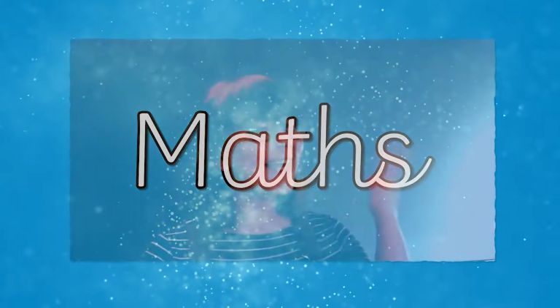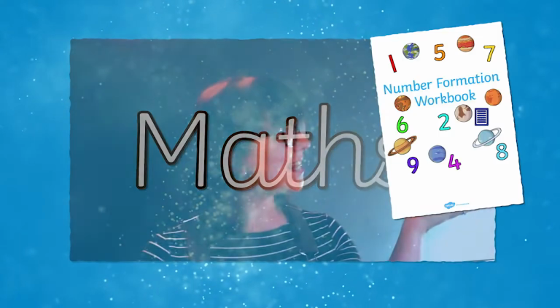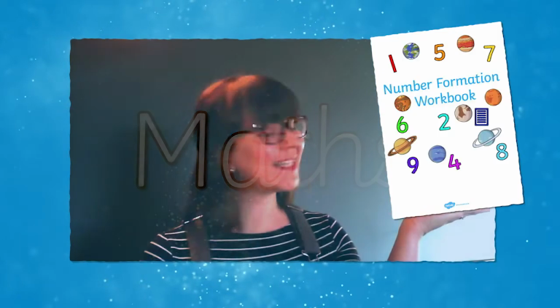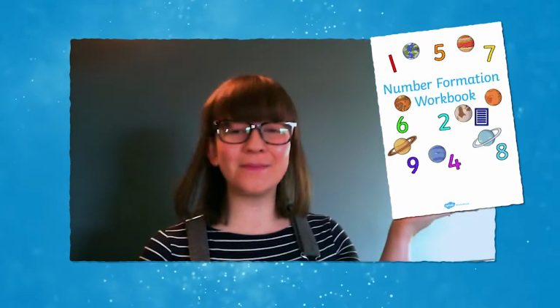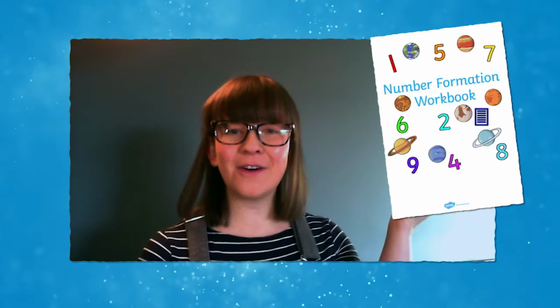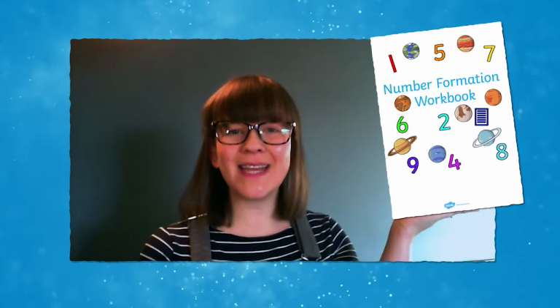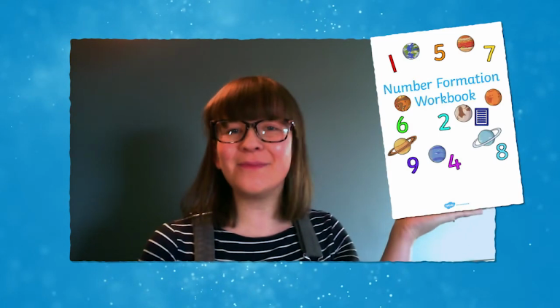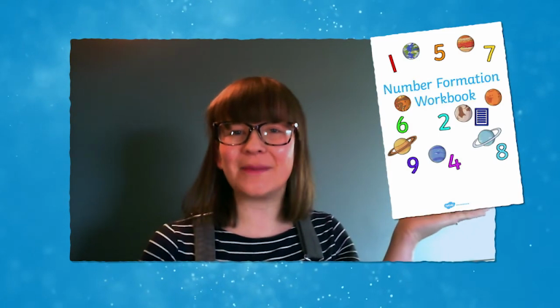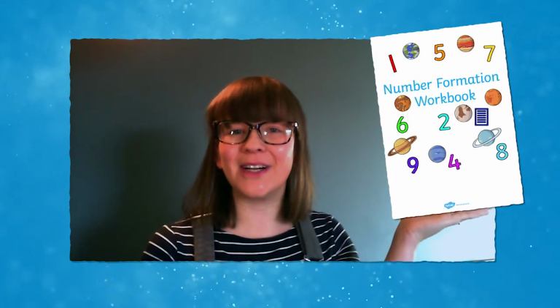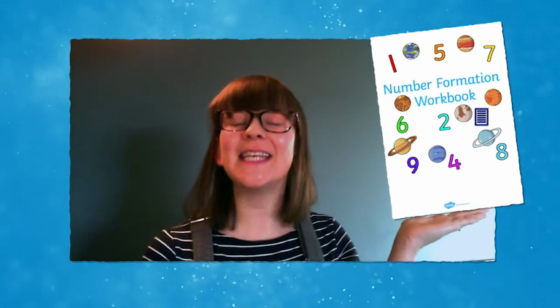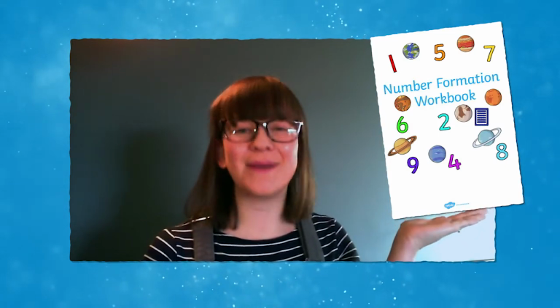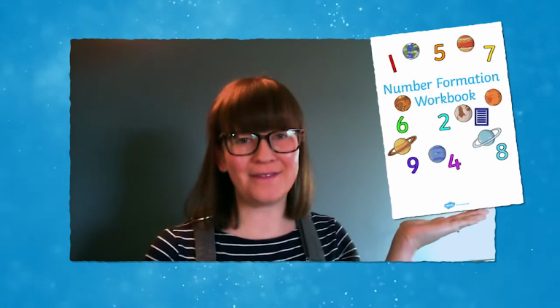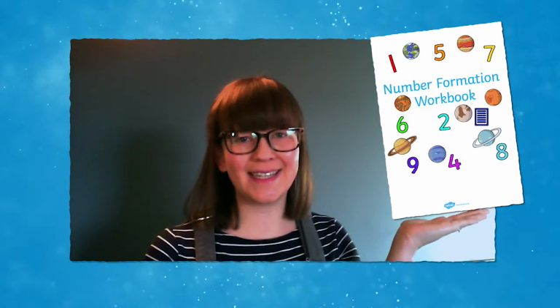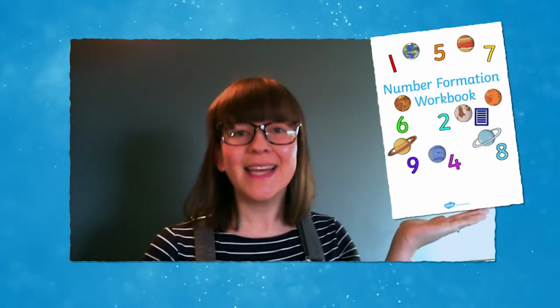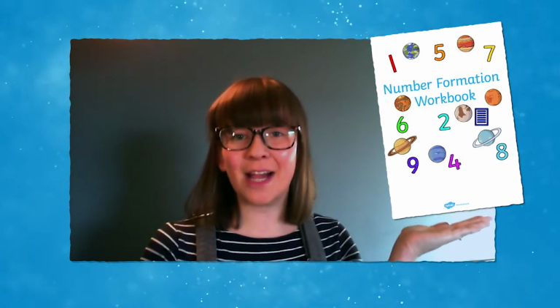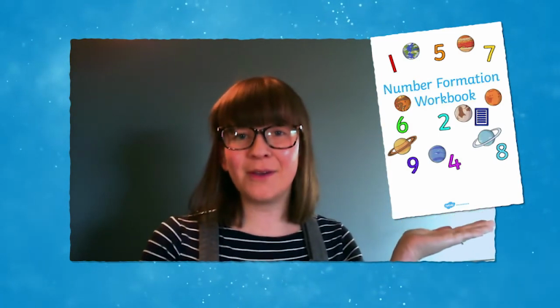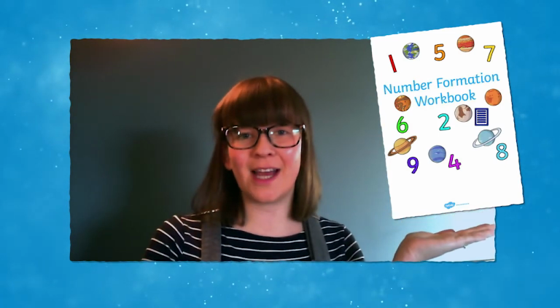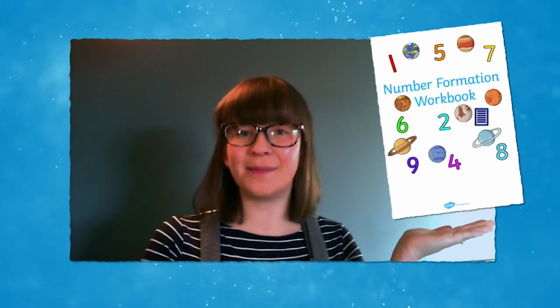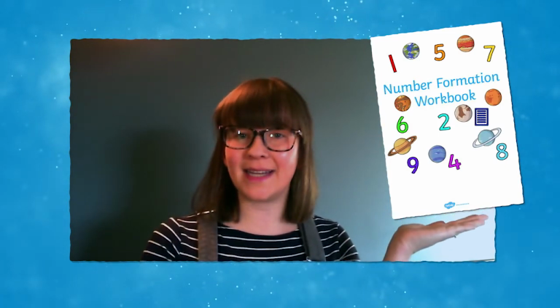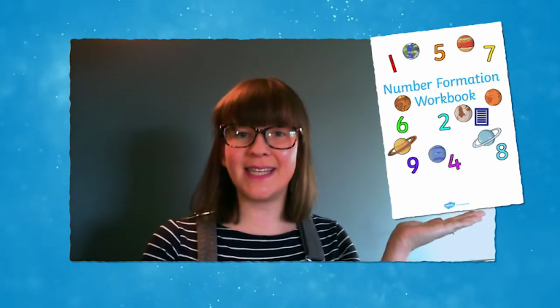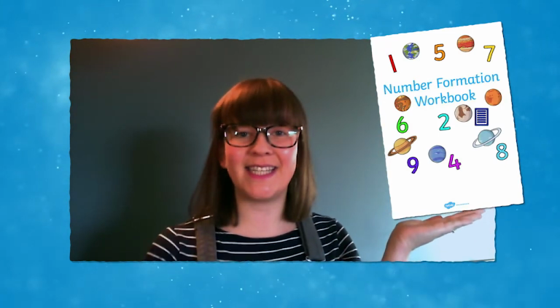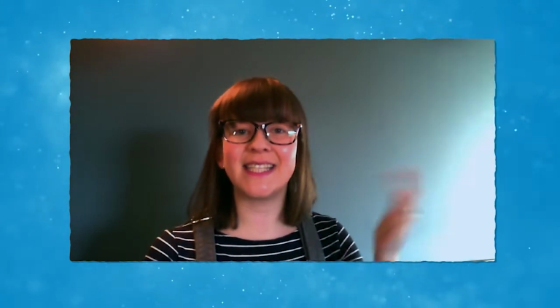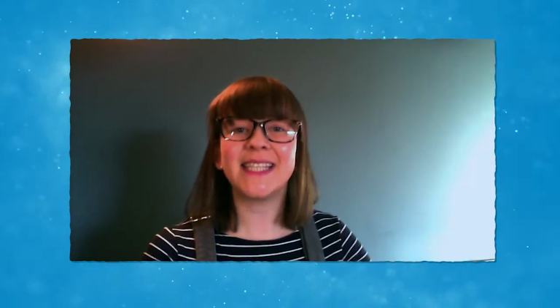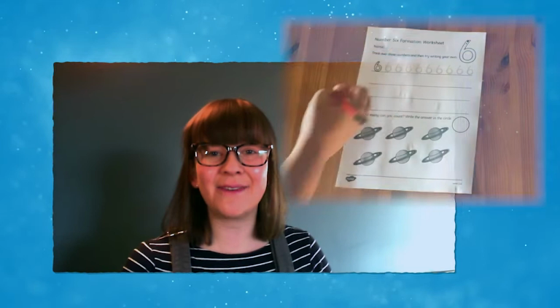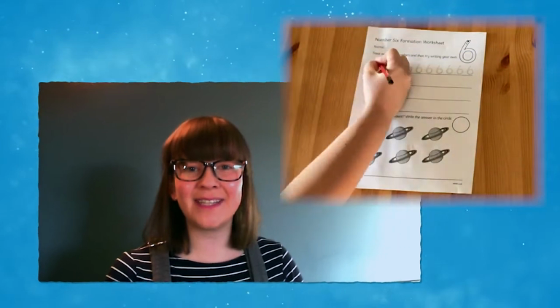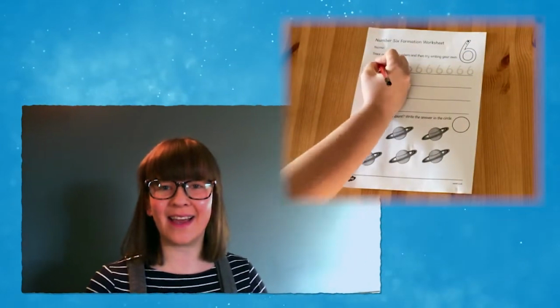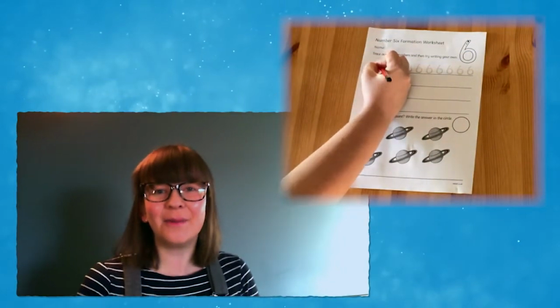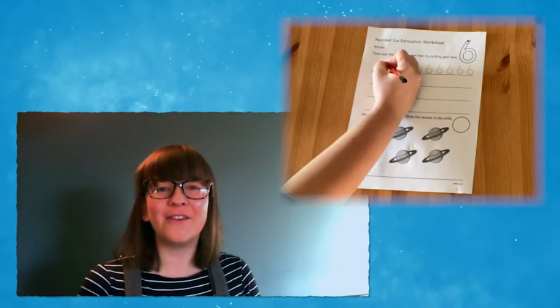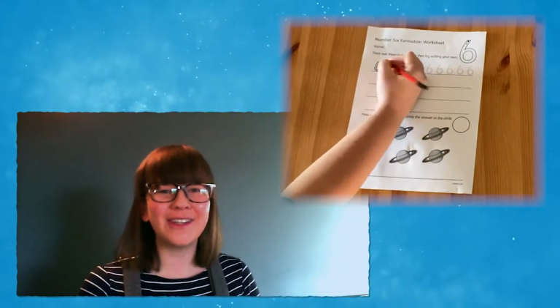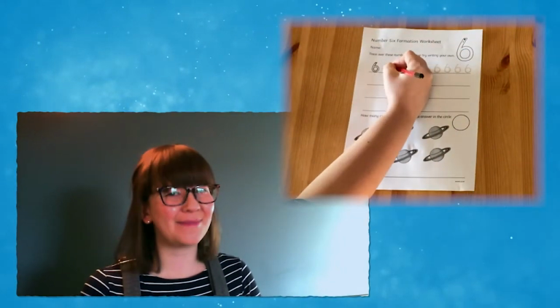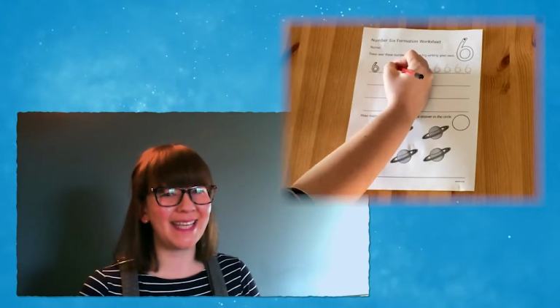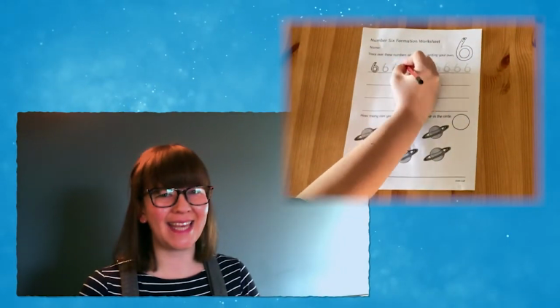This number formation workbook is perfect to help your child practice the digits zero to nine with a fun spacey theme.